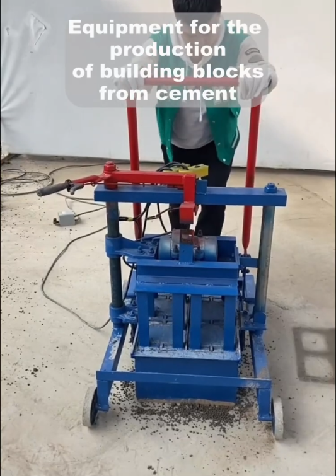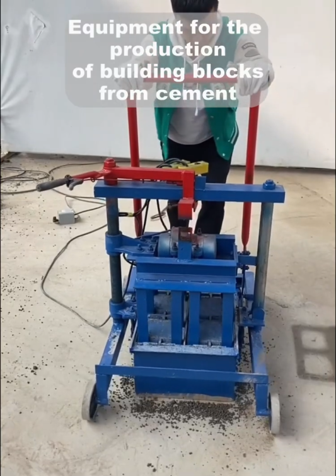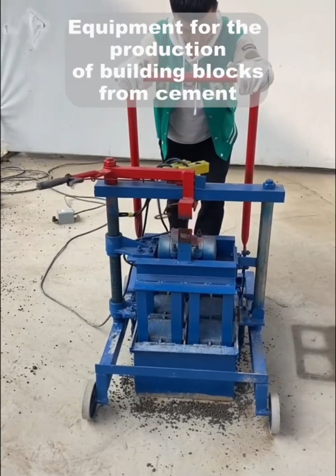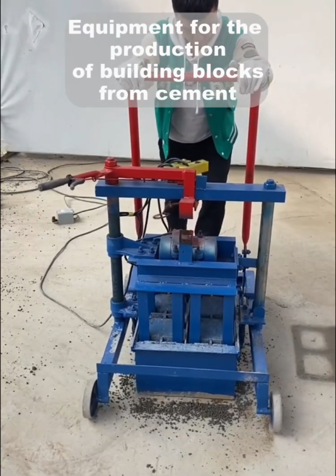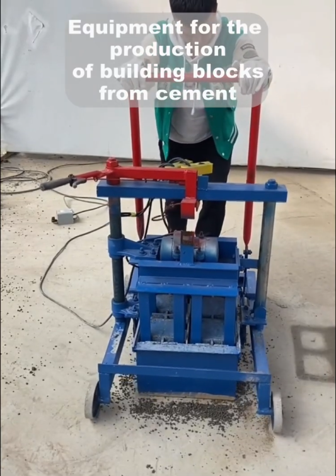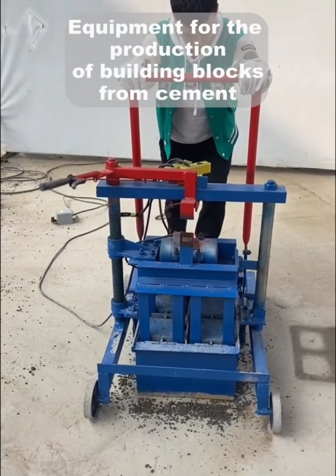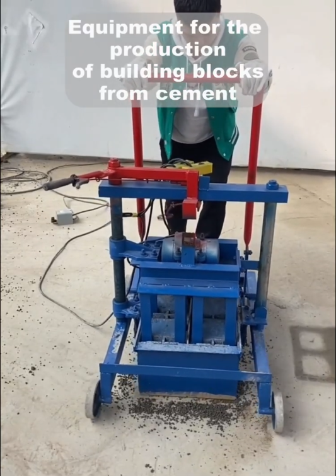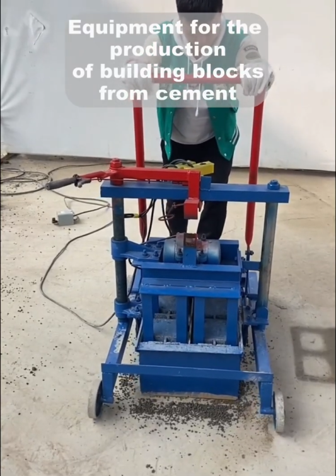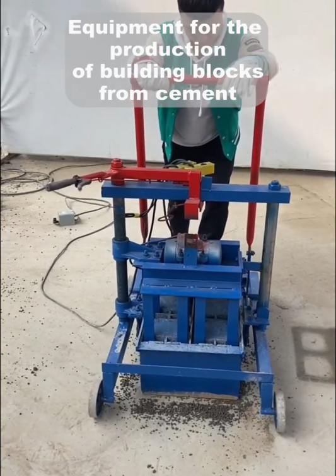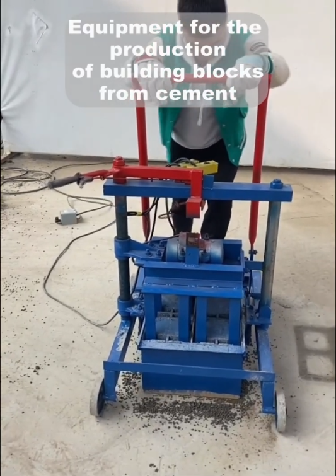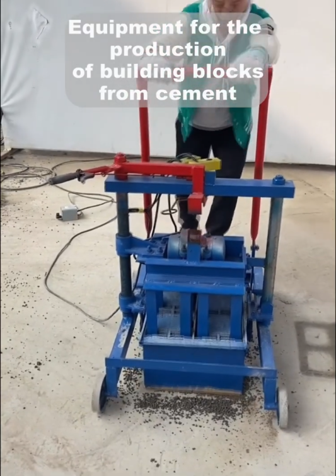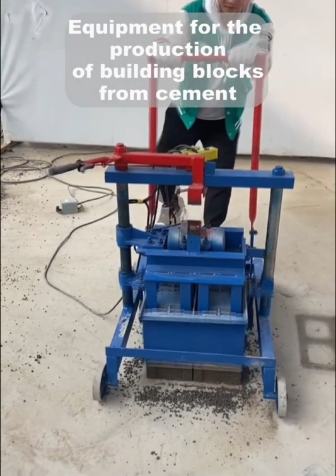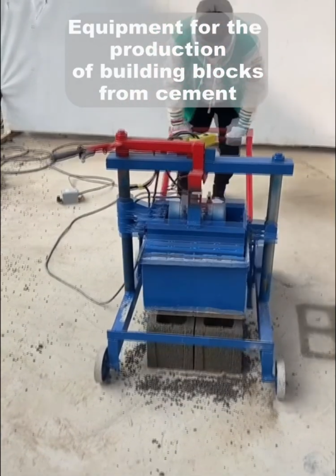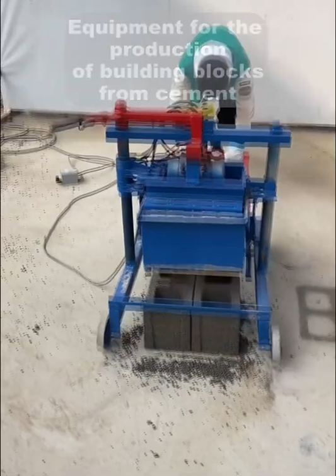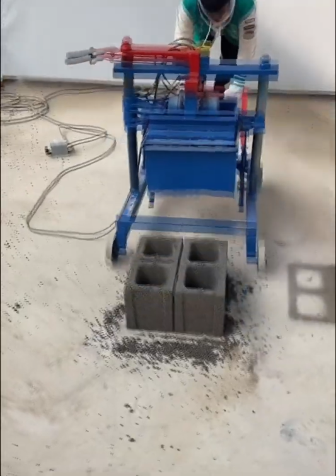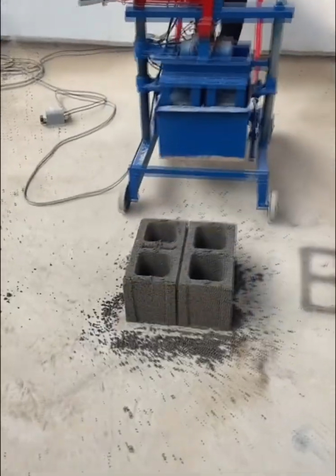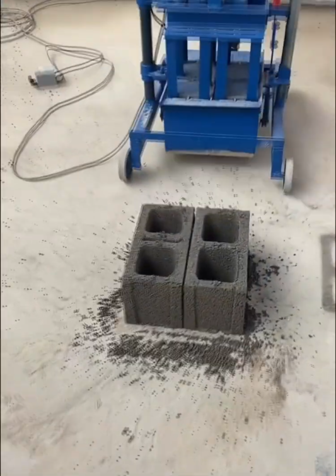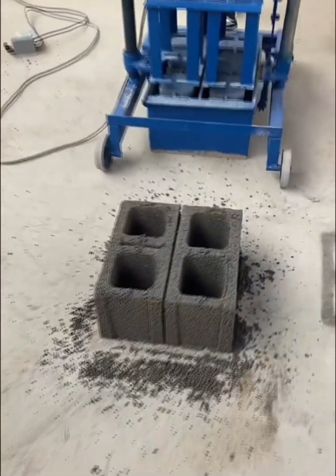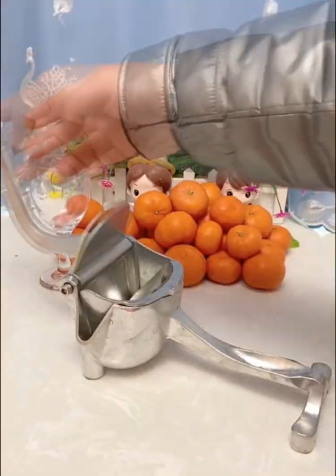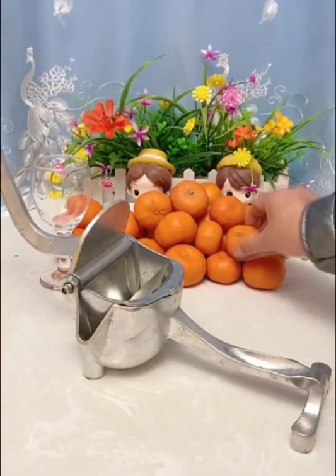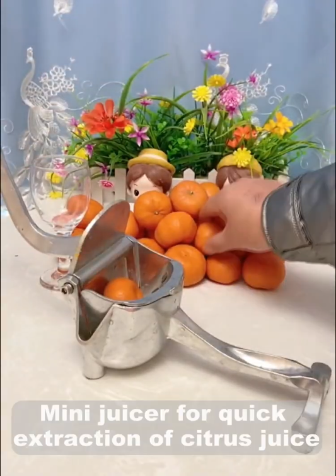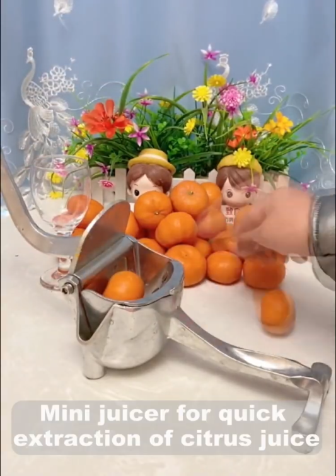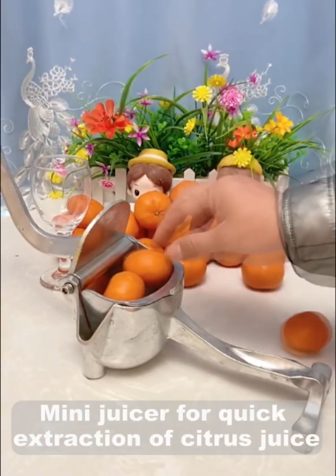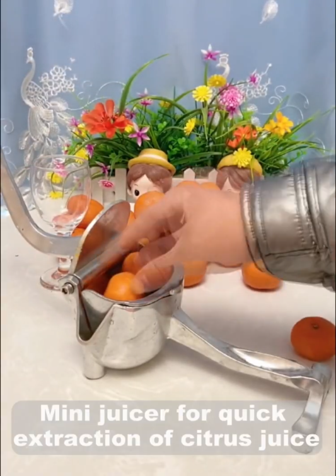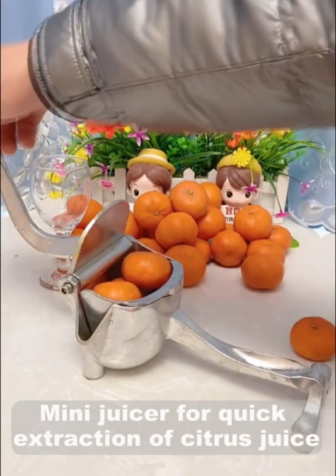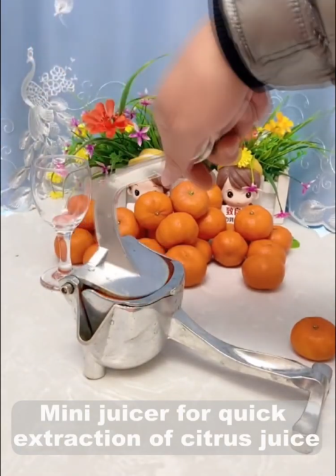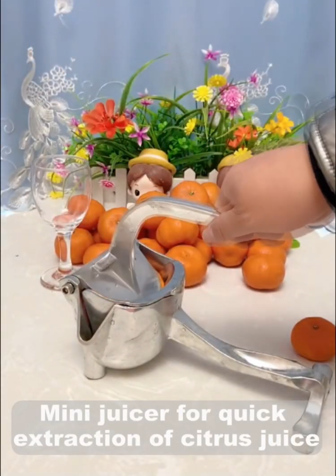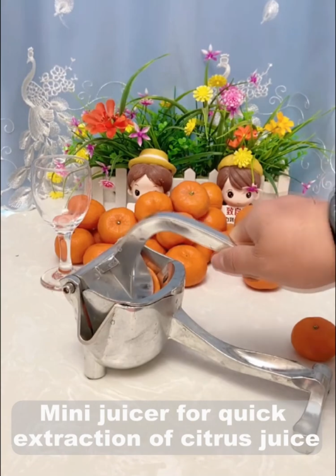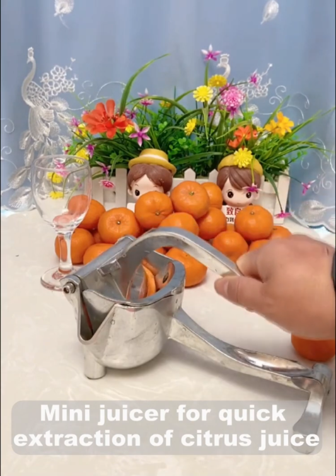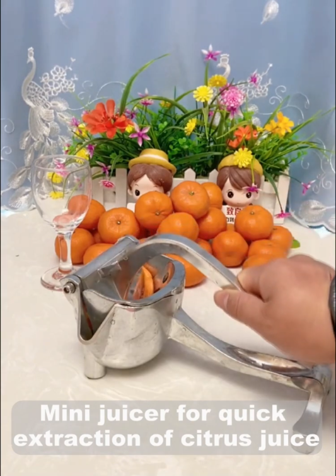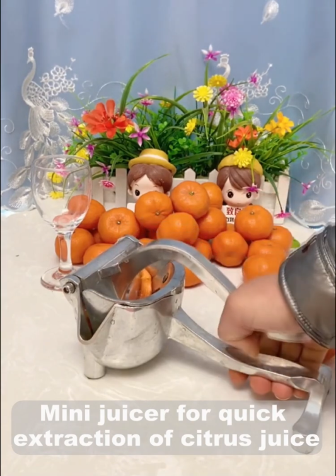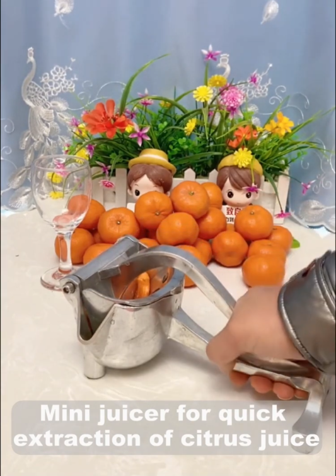Equipment for the production of building blocks from cement. Mini juicer for quick extraction of citrus juice.